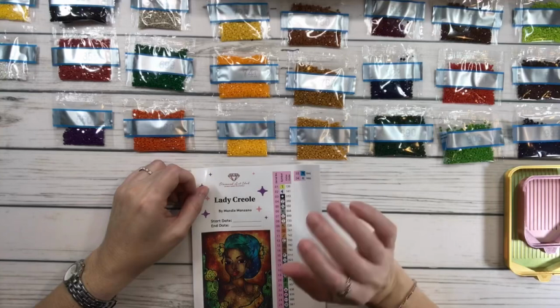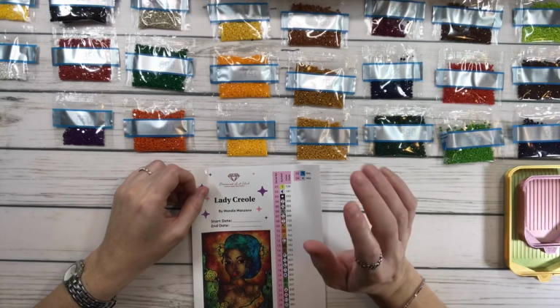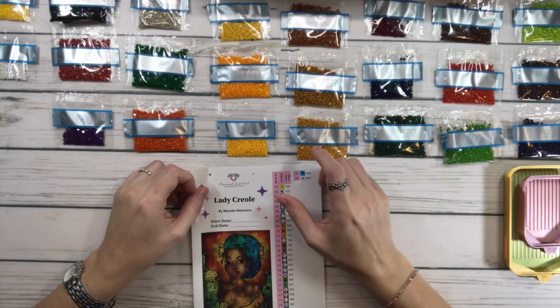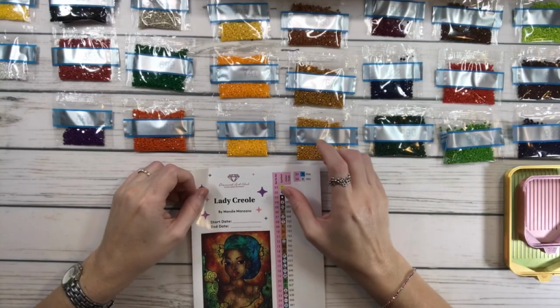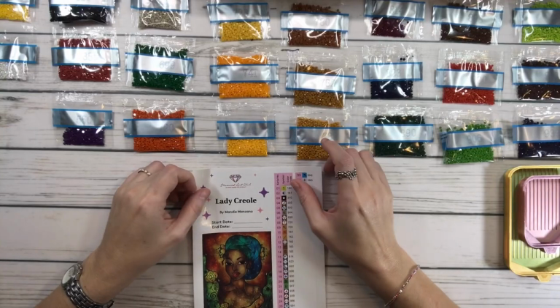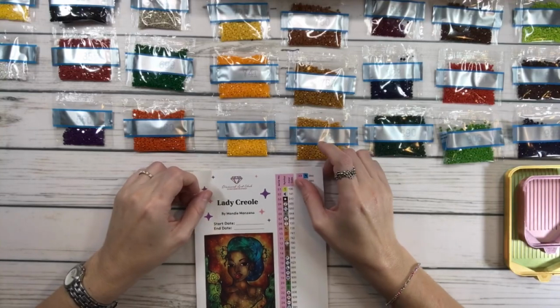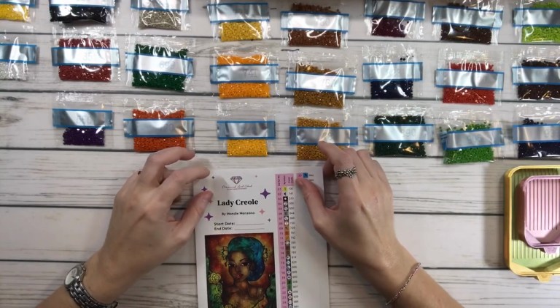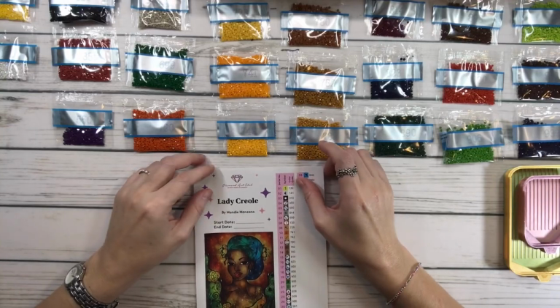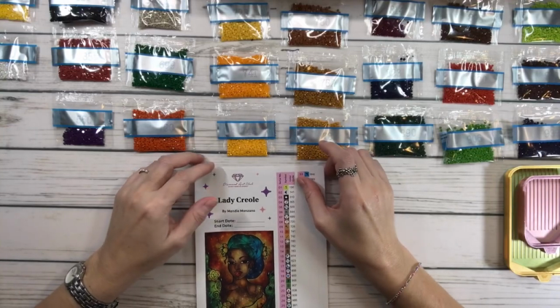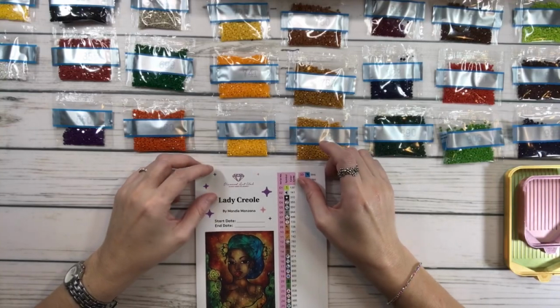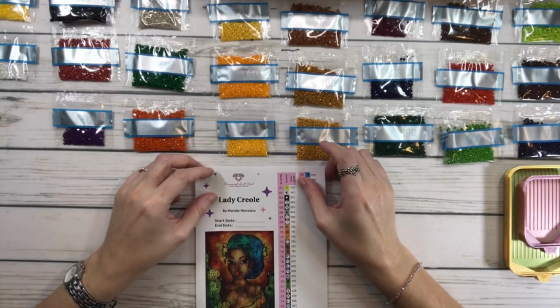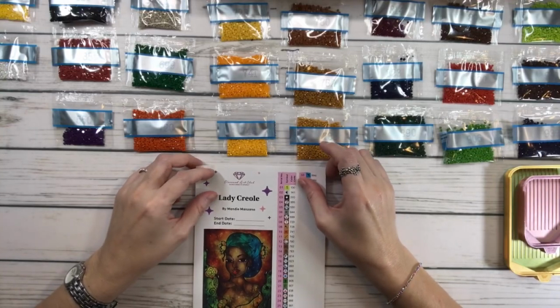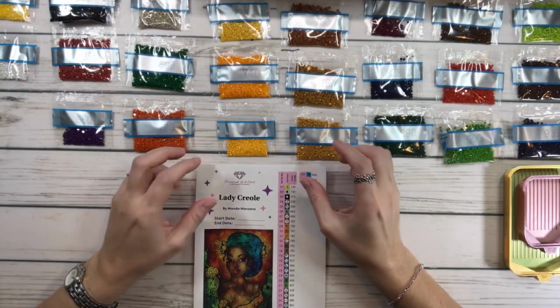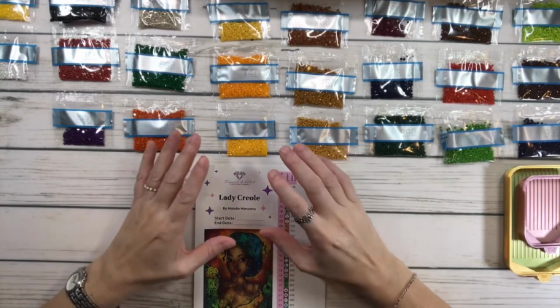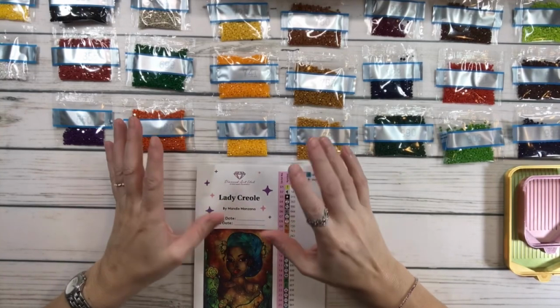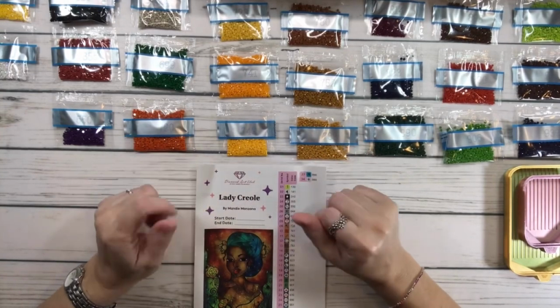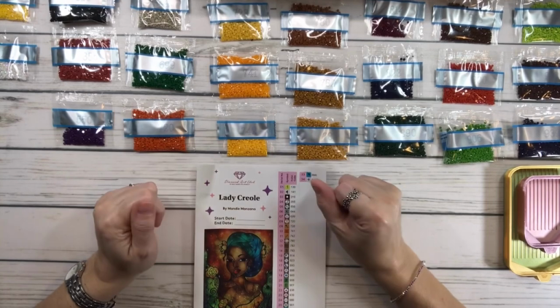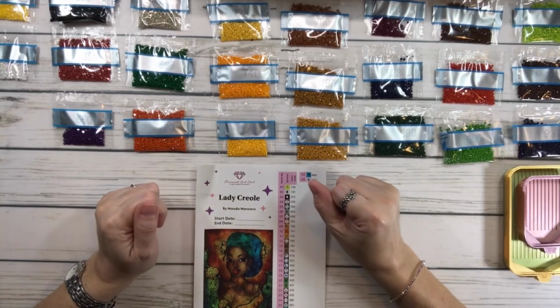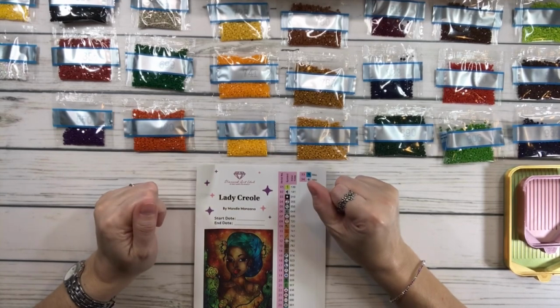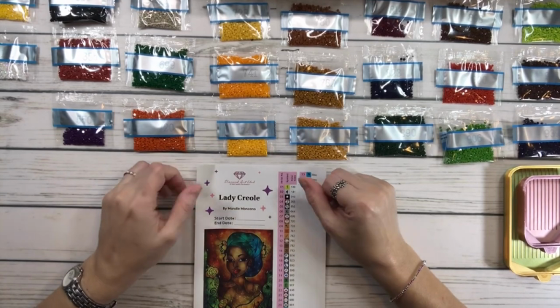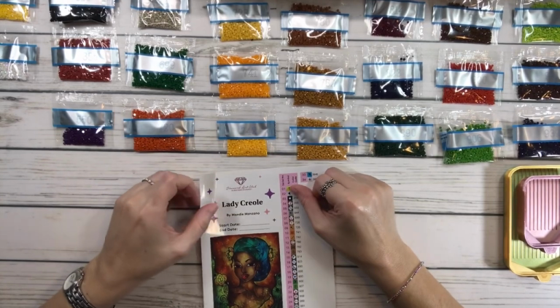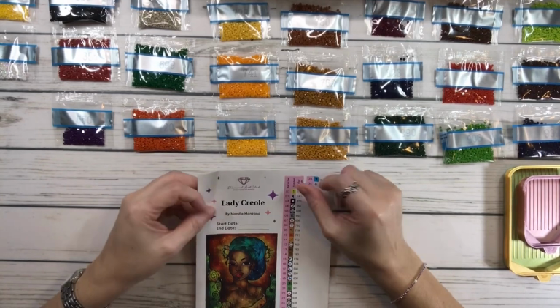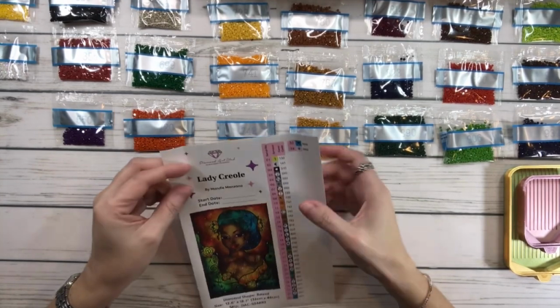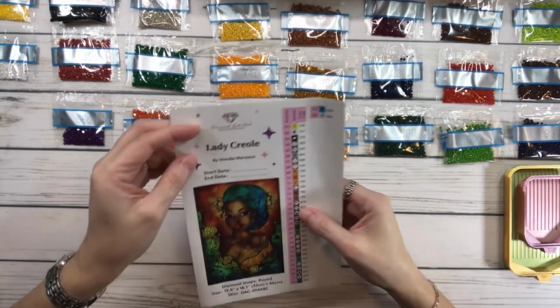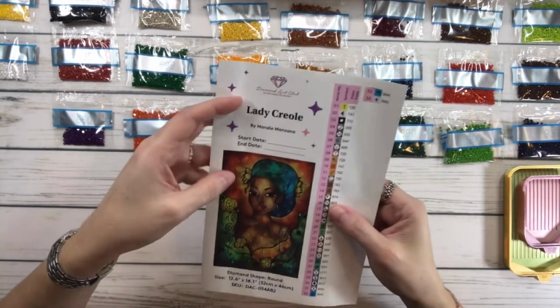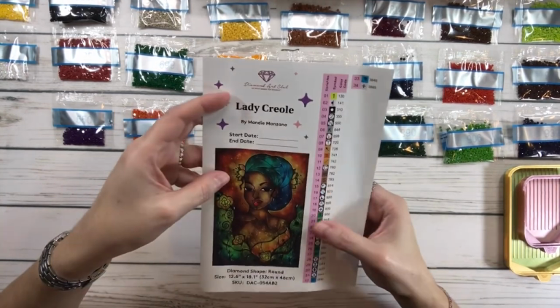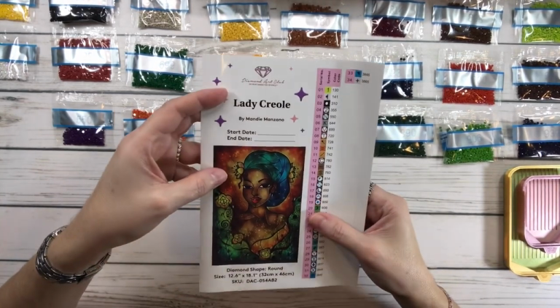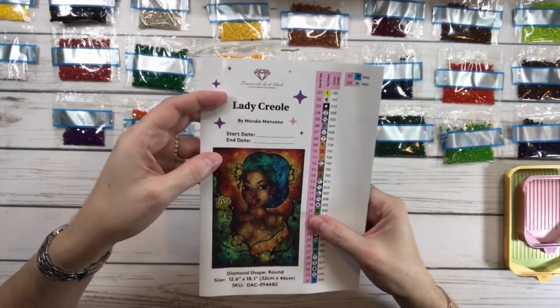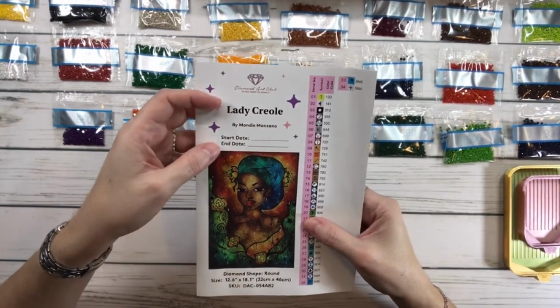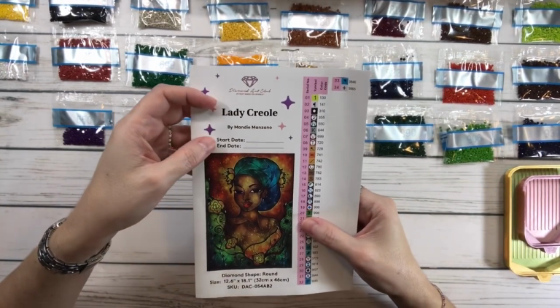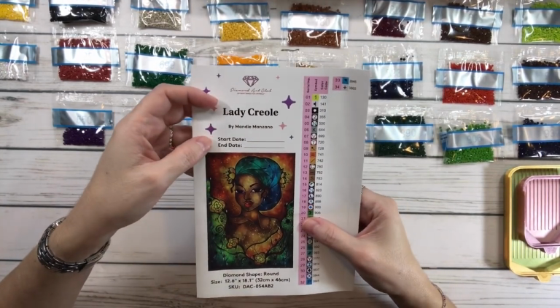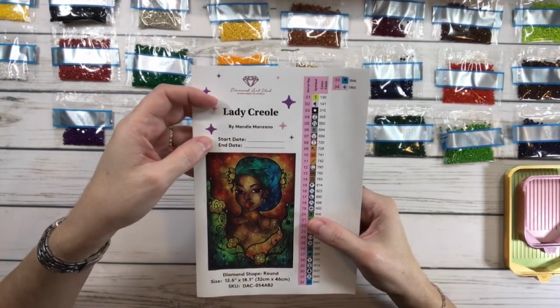Hi crafty friends, it's Sylvia. How's everyone doing today? So today I figured we'd do a kitting up. I'm working on Lady Creole by Mandy Manzano.